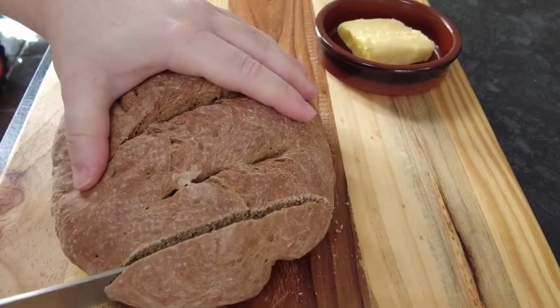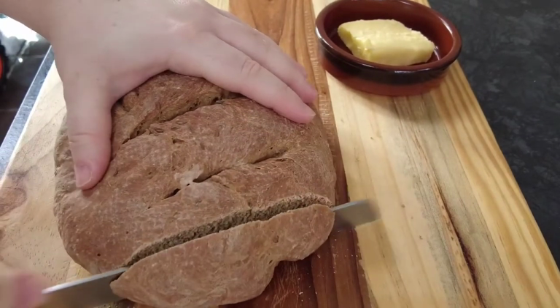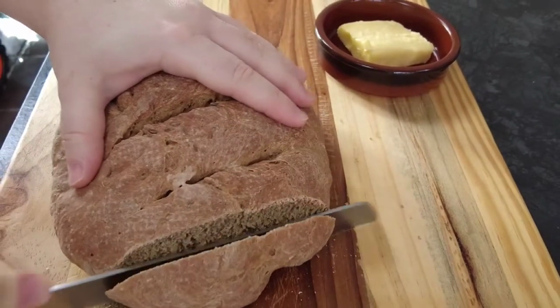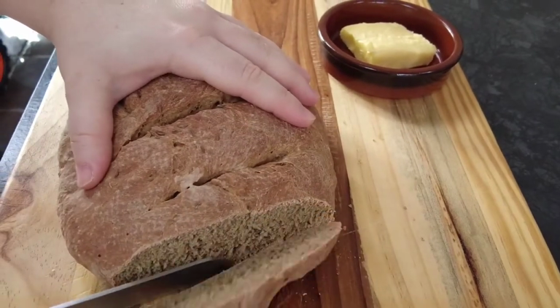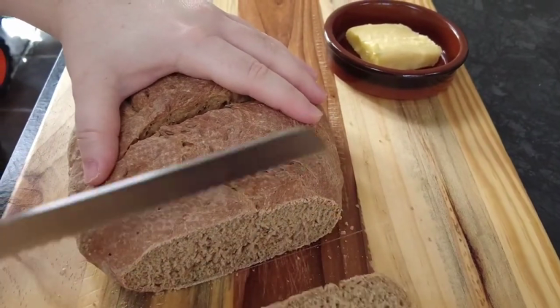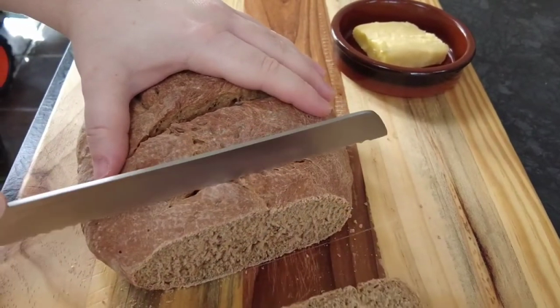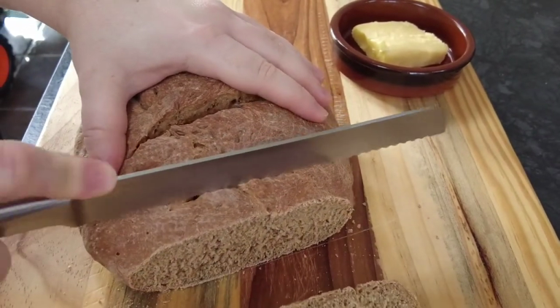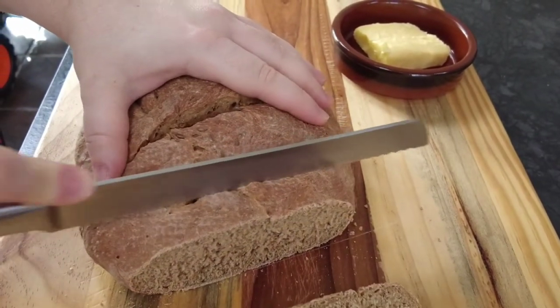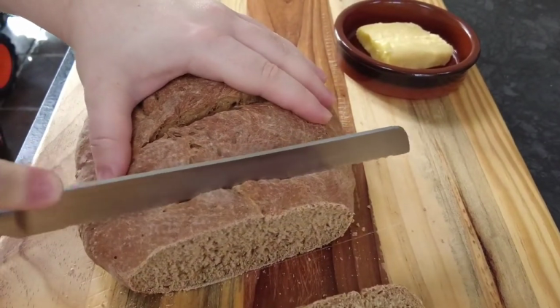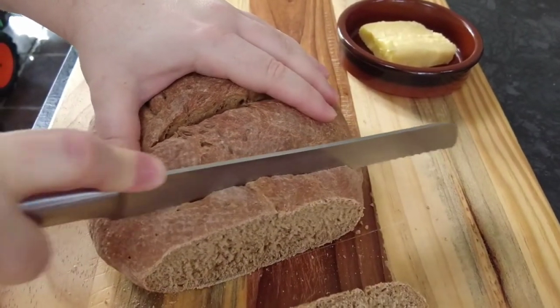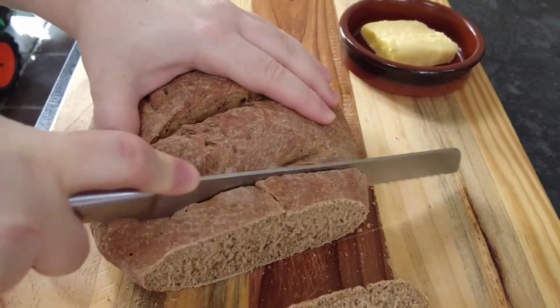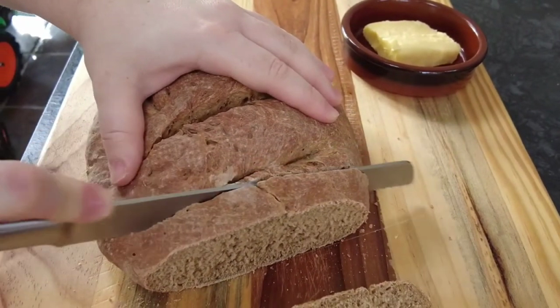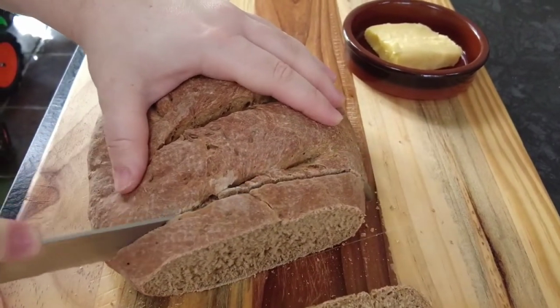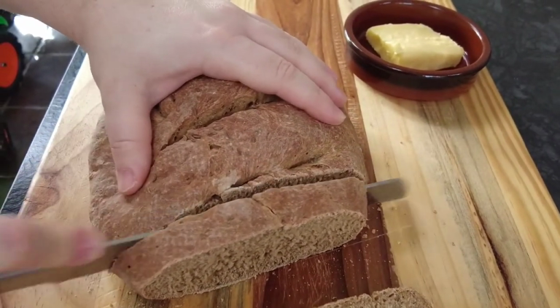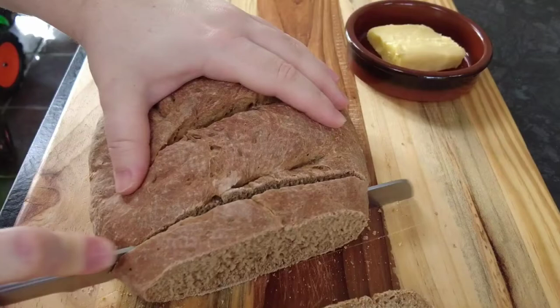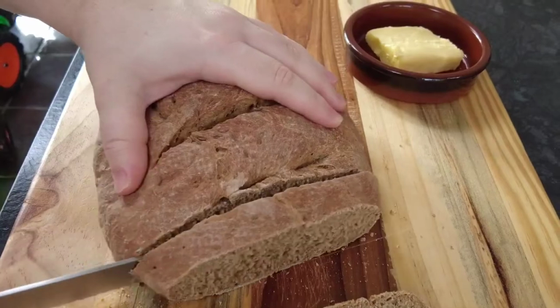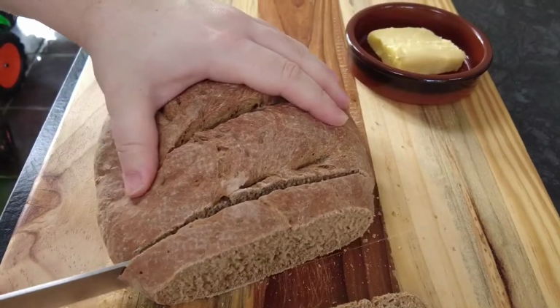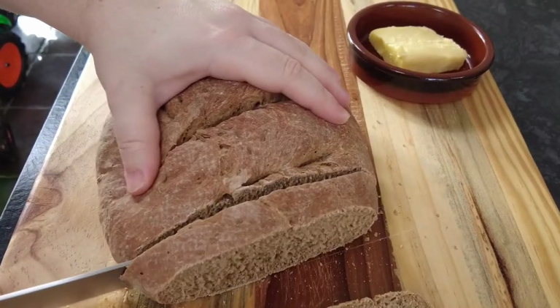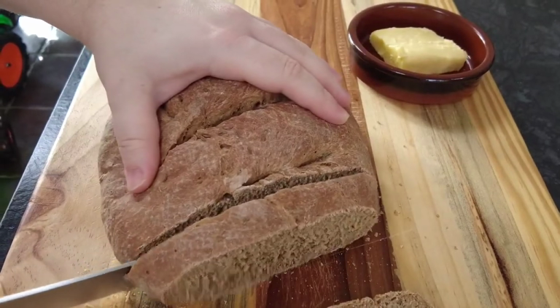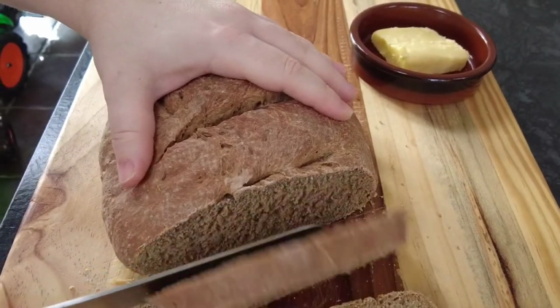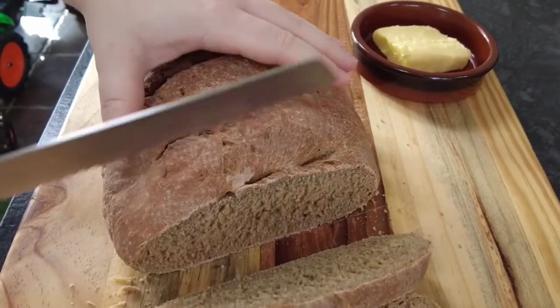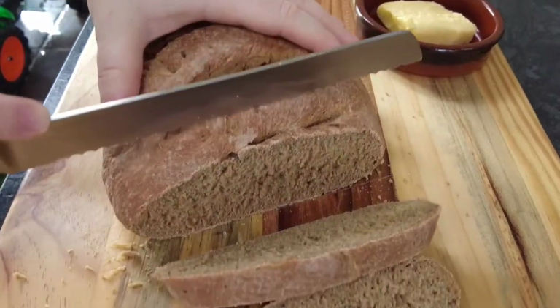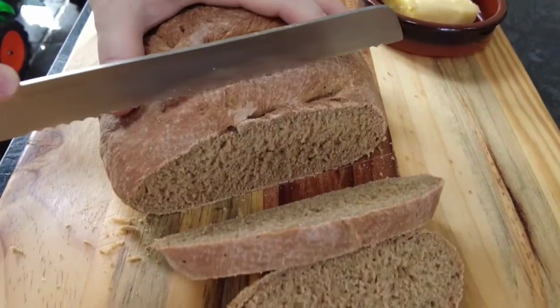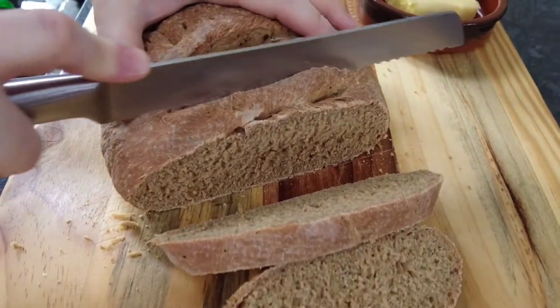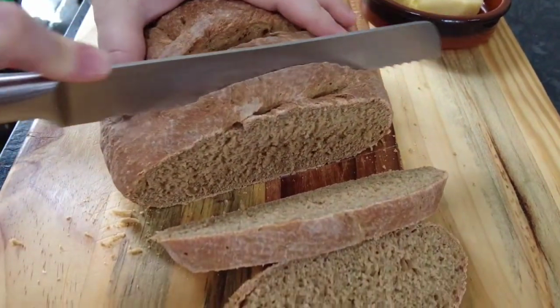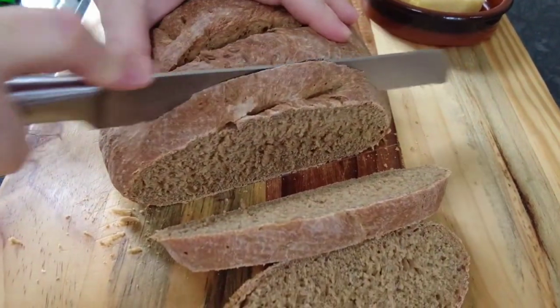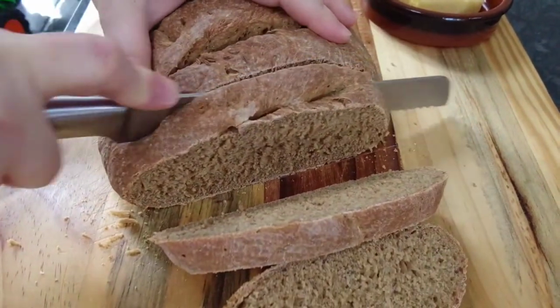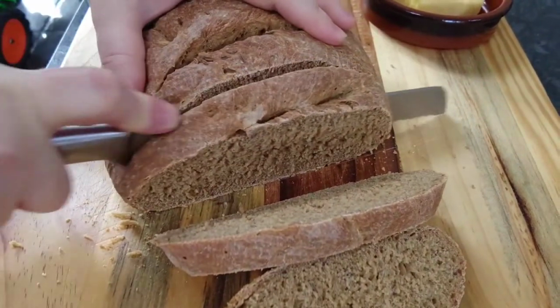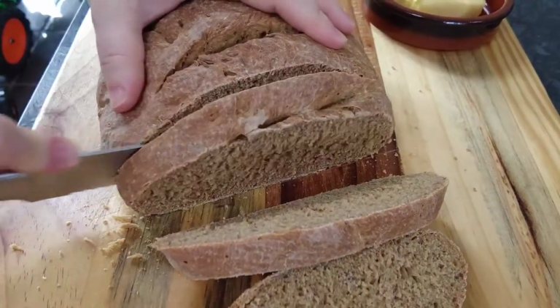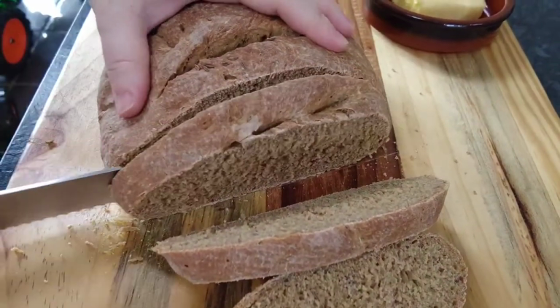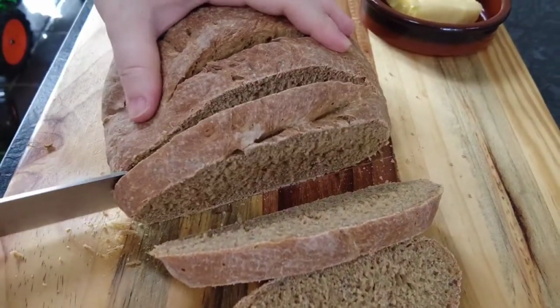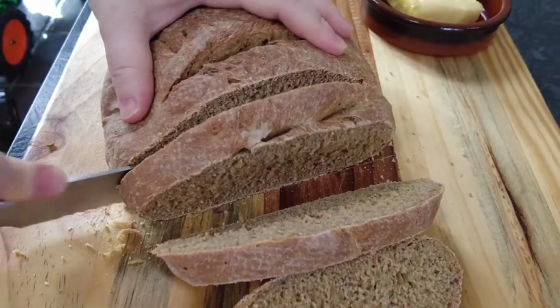I like to just slice my caraway bread, put some butter on it, and then it goes really well with a cup of tea or really good with some soup.